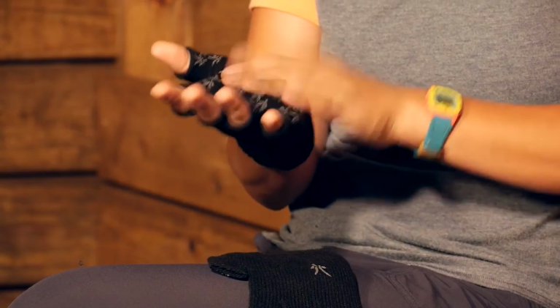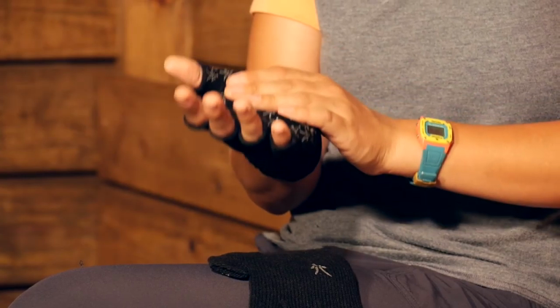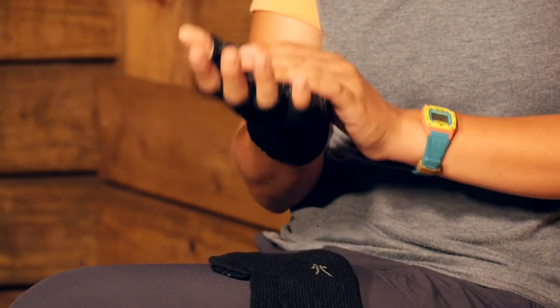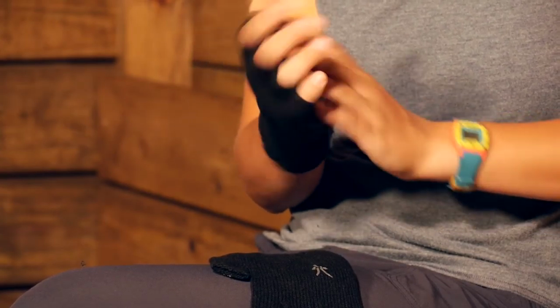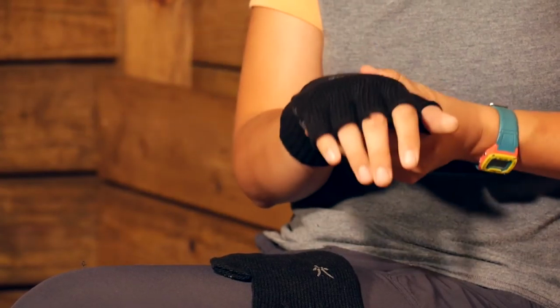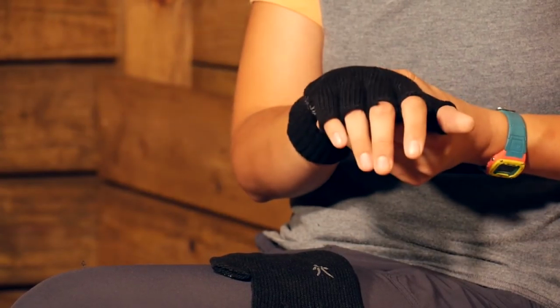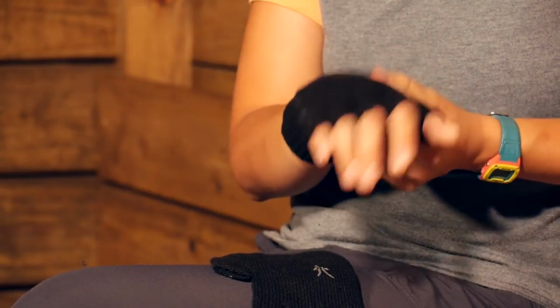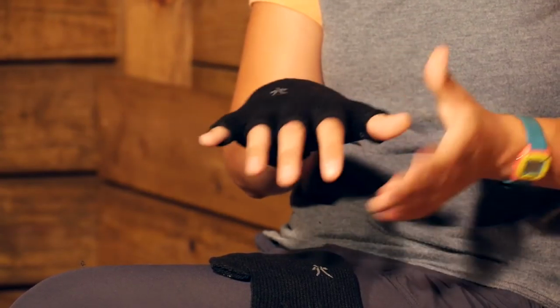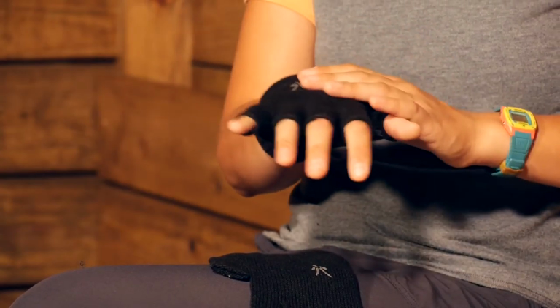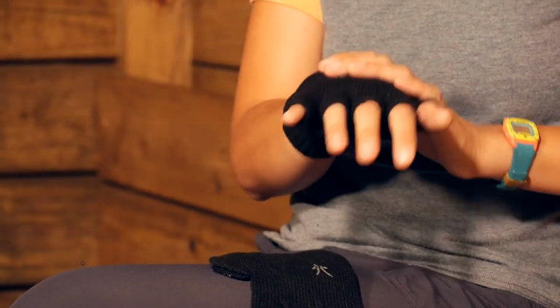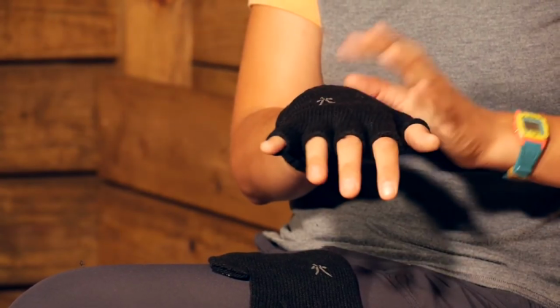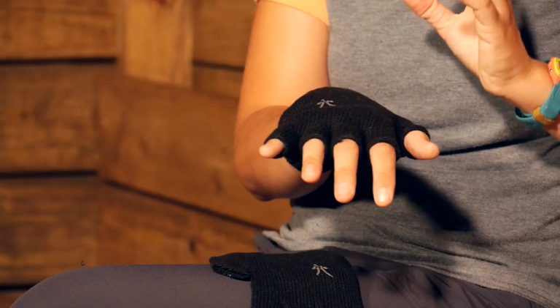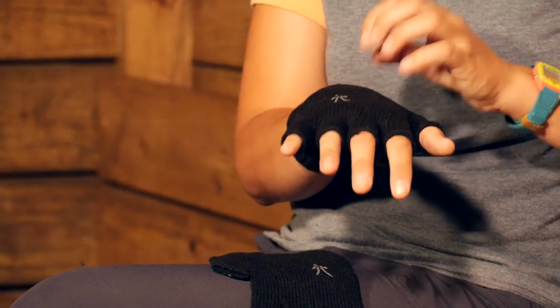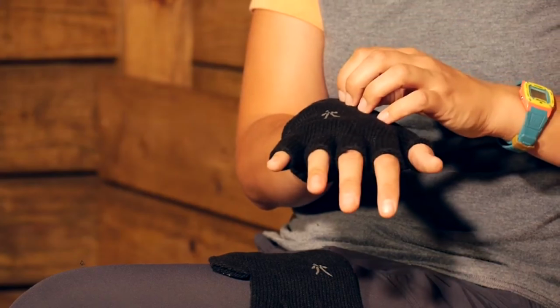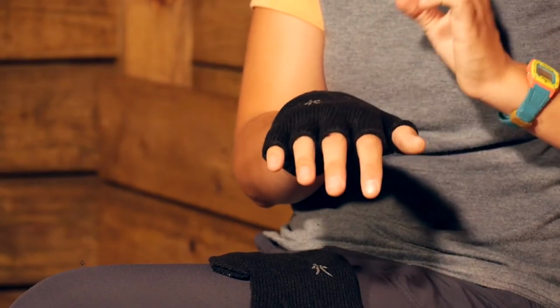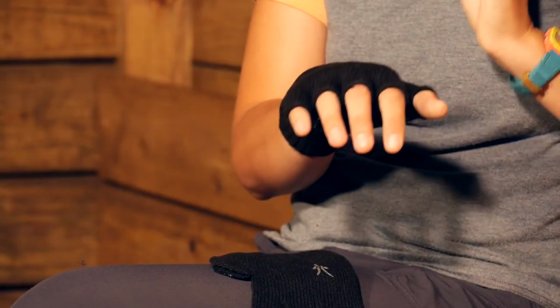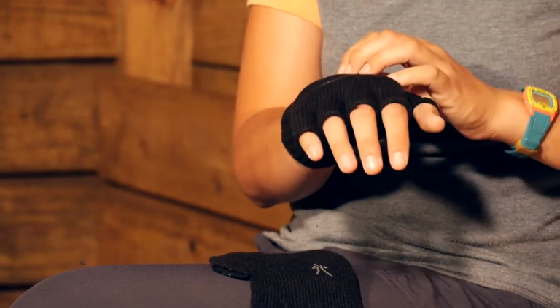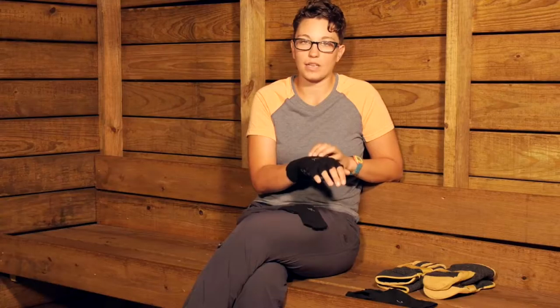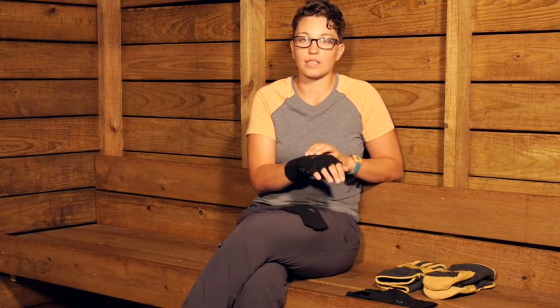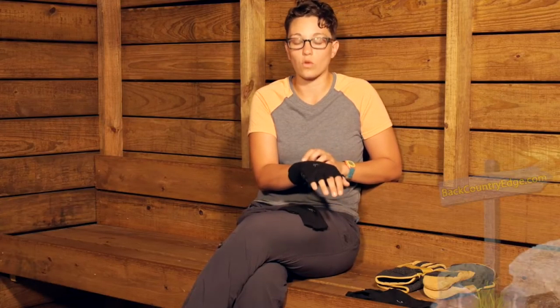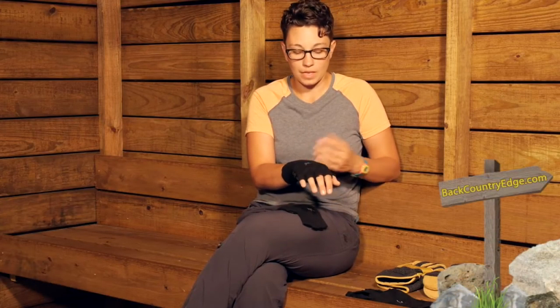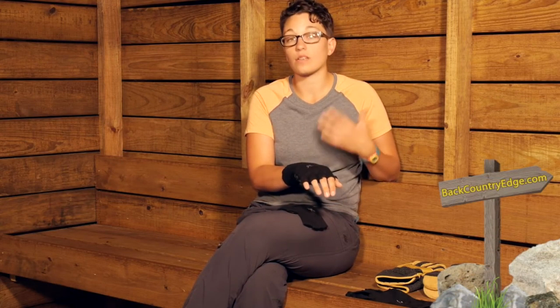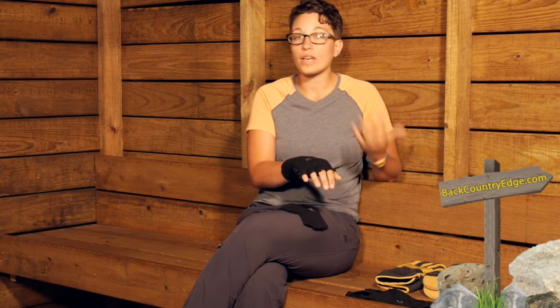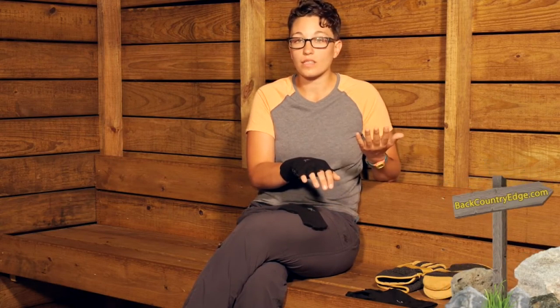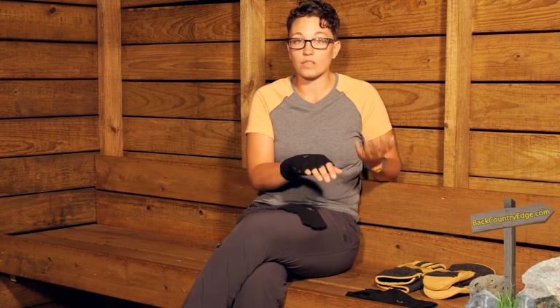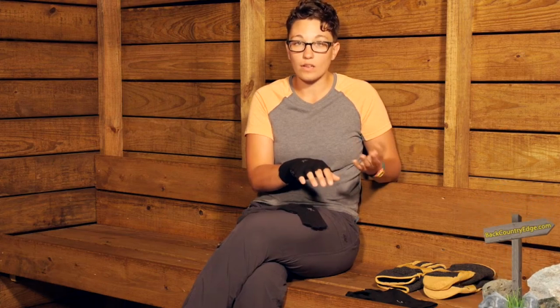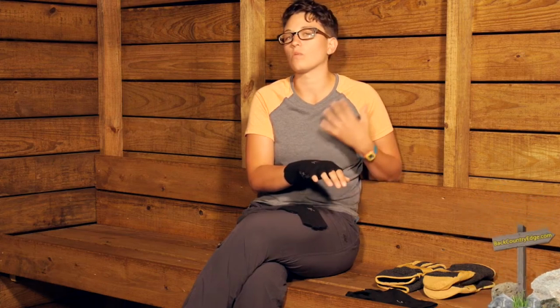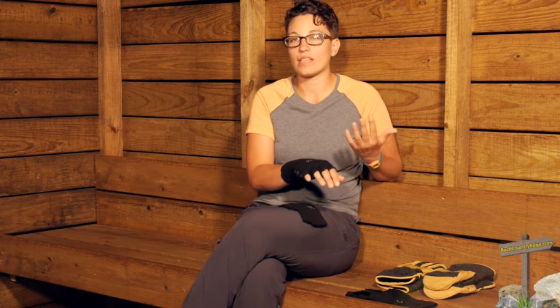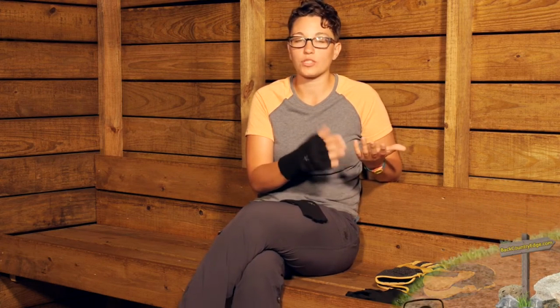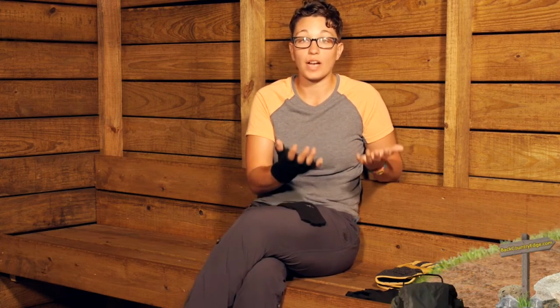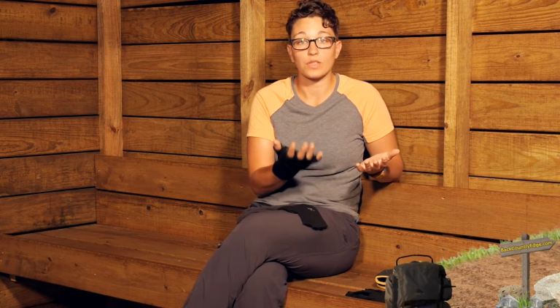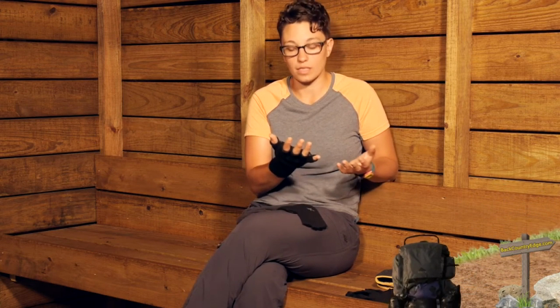So if these gloves do become wet — either from snow, rain, or just perspiration — that merino wool is going to really keep your hand nice and warm. It is going to wick away sweat as well, wick away that moisture and dry out pretty quickly.